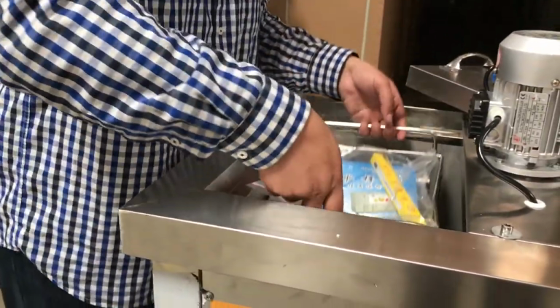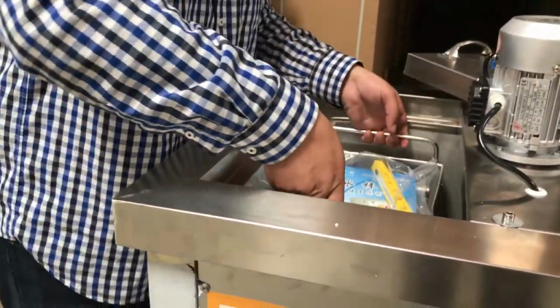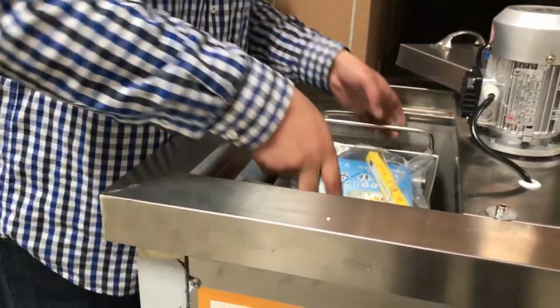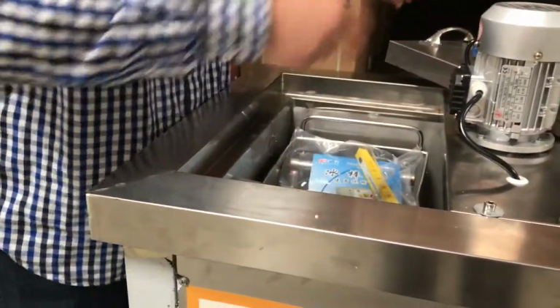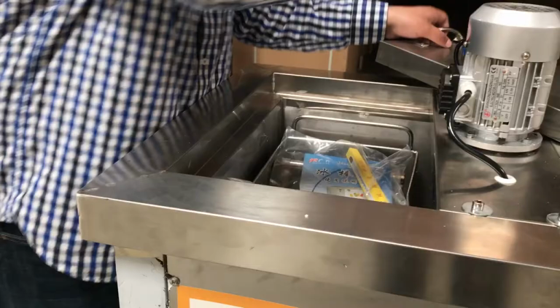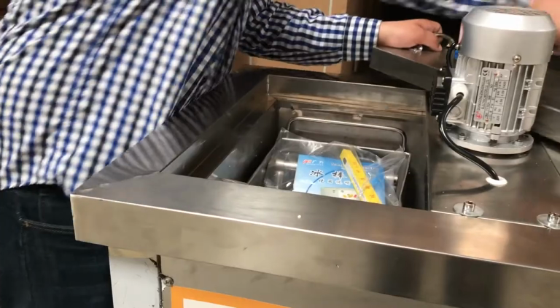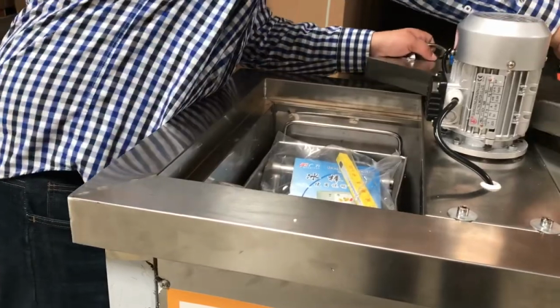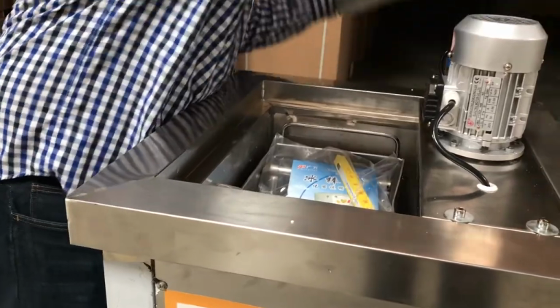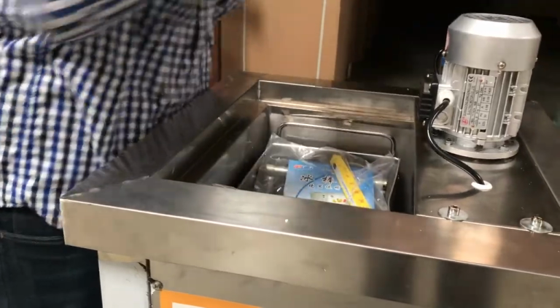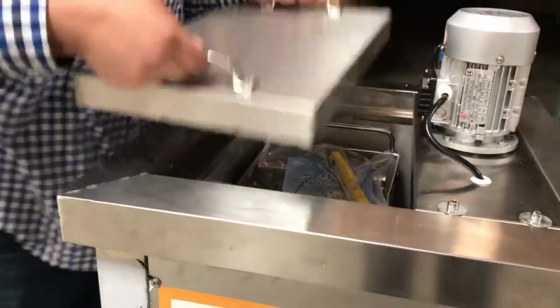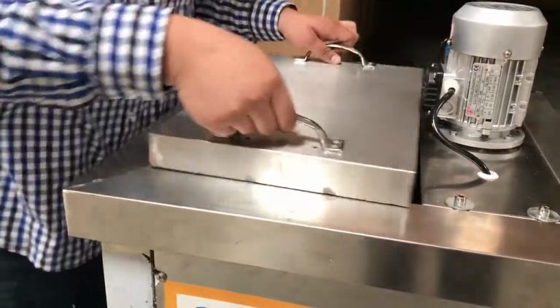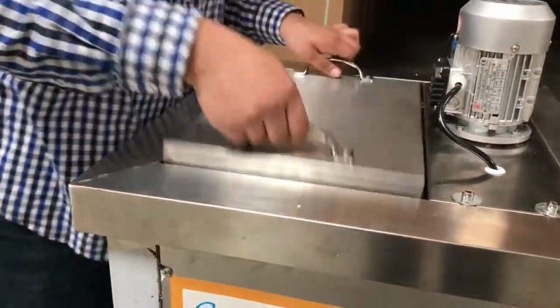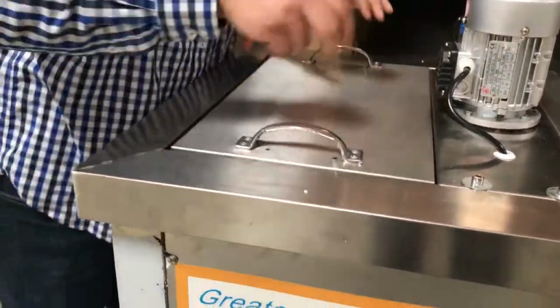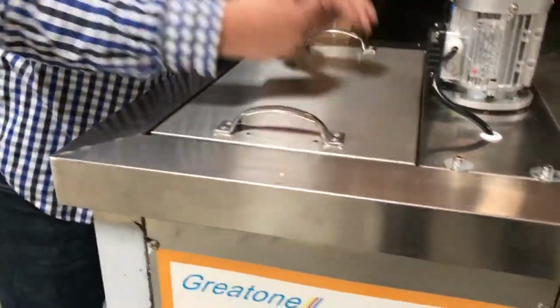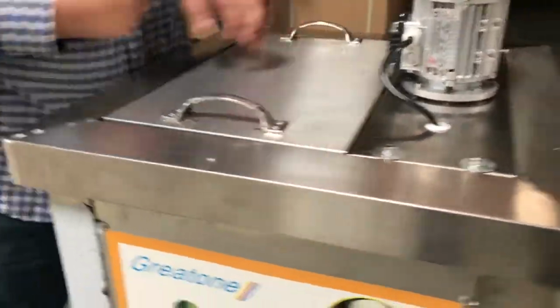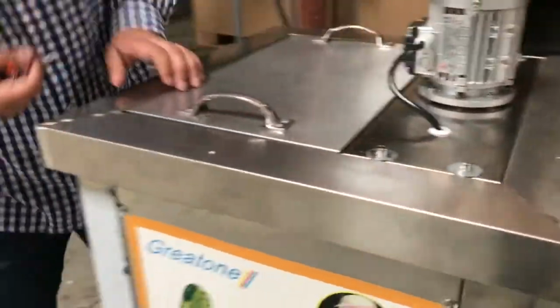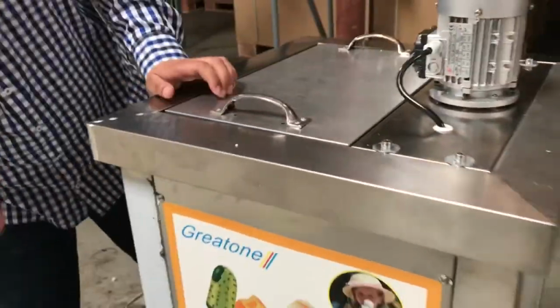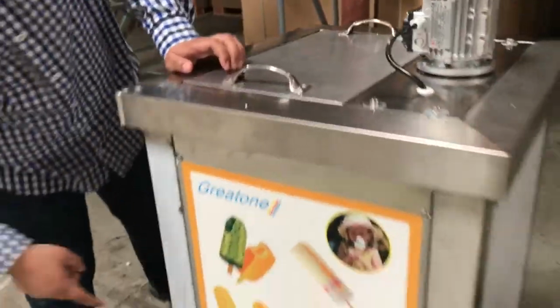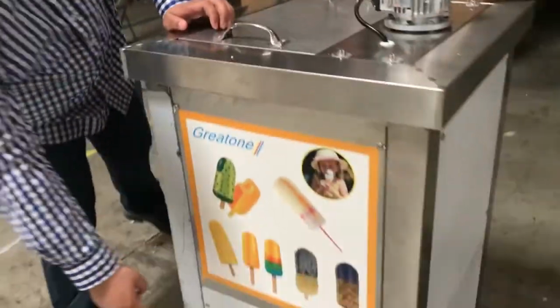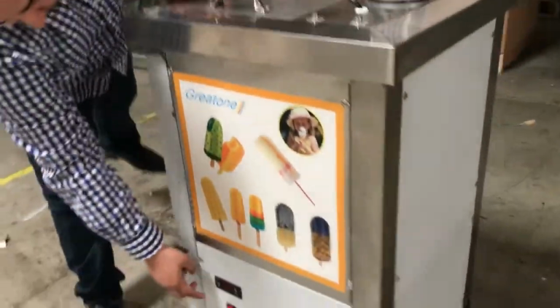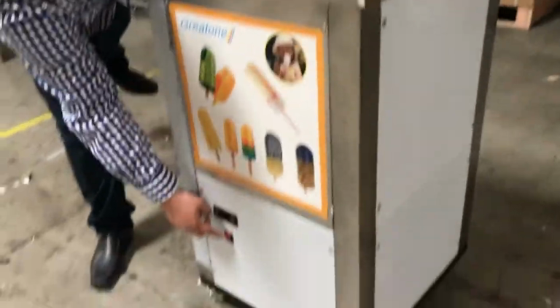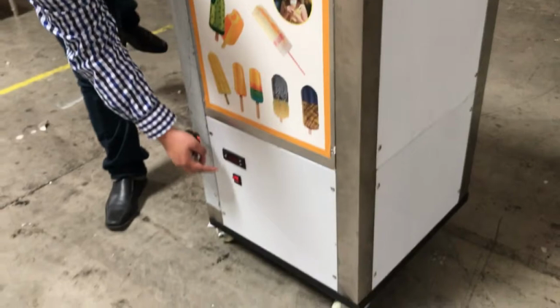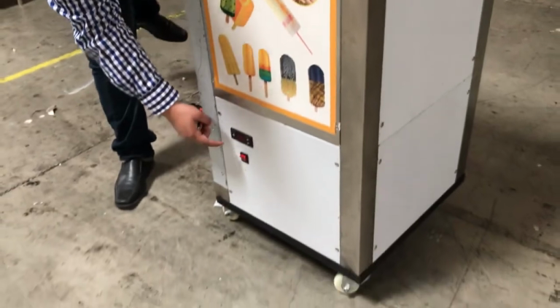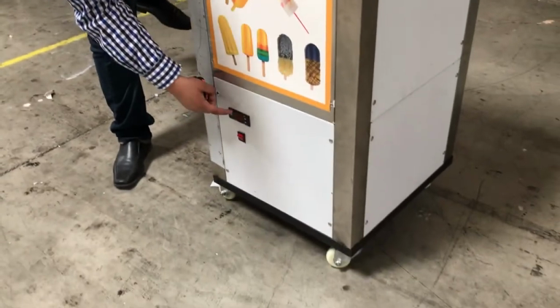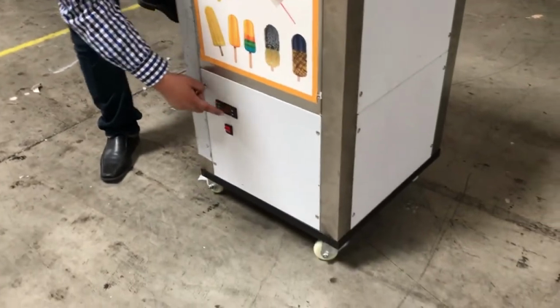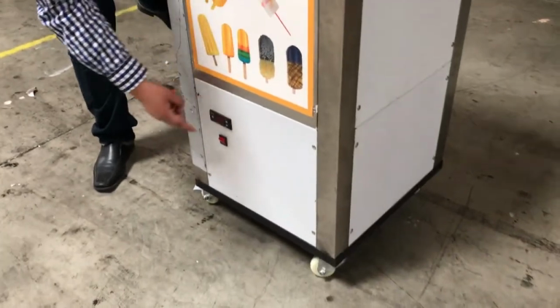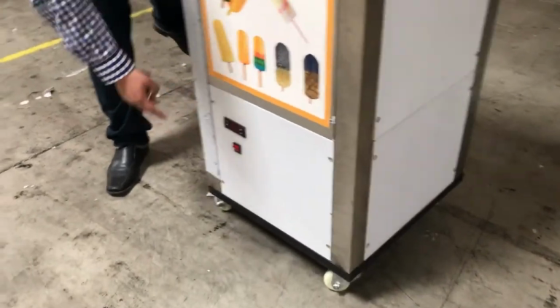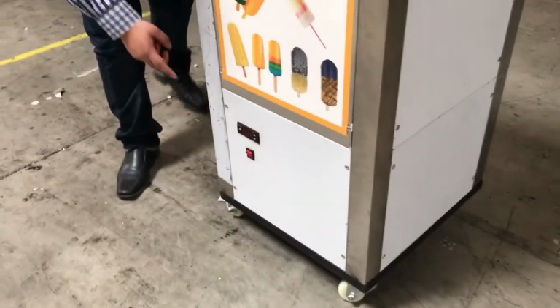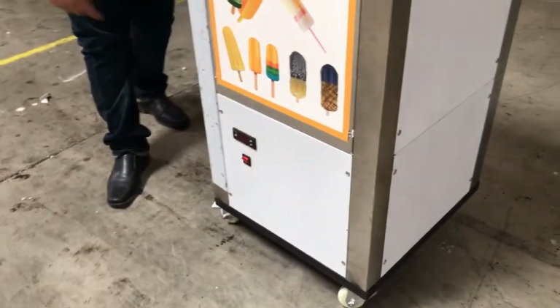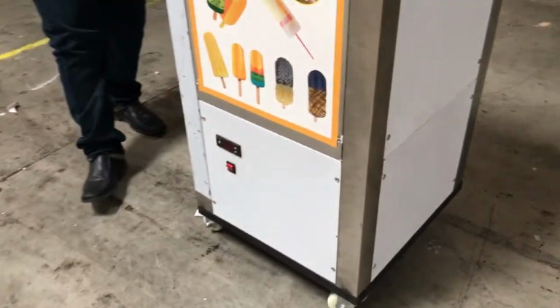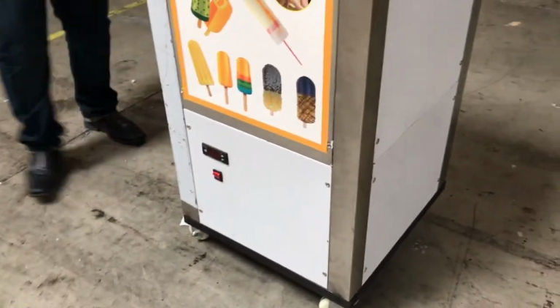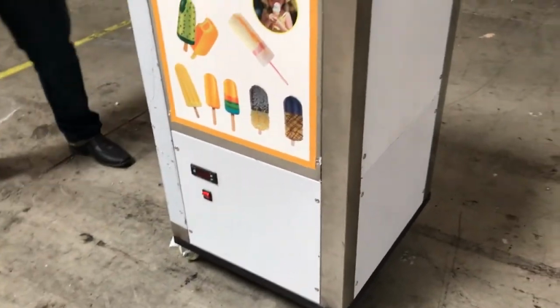You just fit it in there and cover the lid. Really easy. We have the on and off switch and the digital panel here to adjust your temperature.